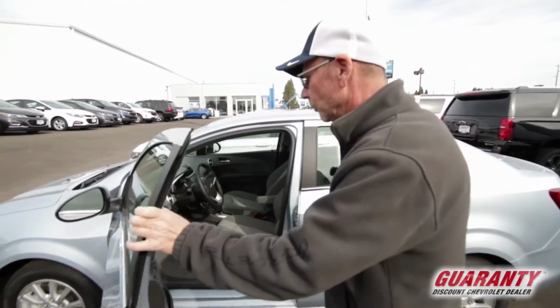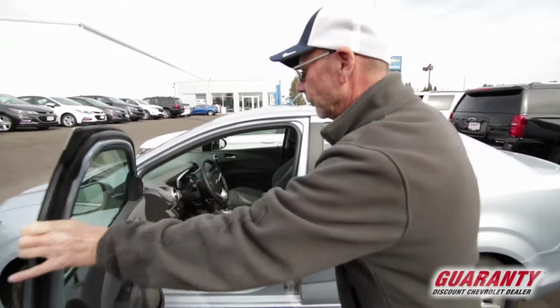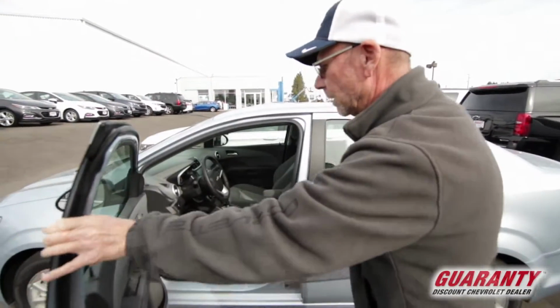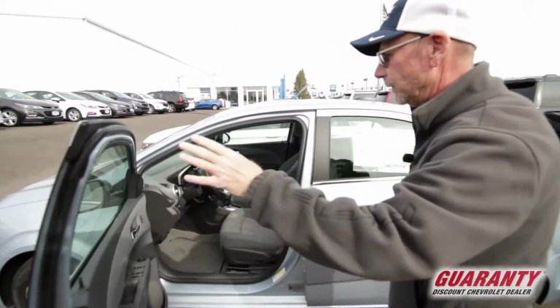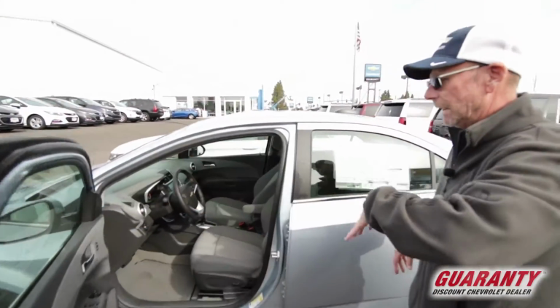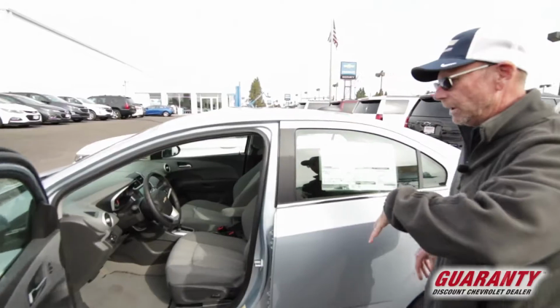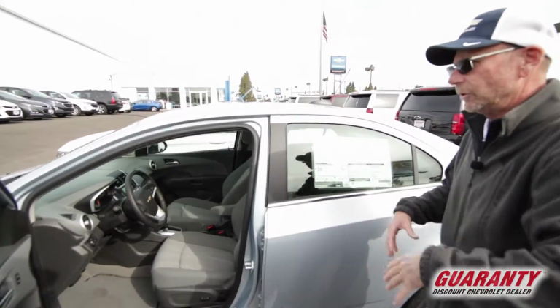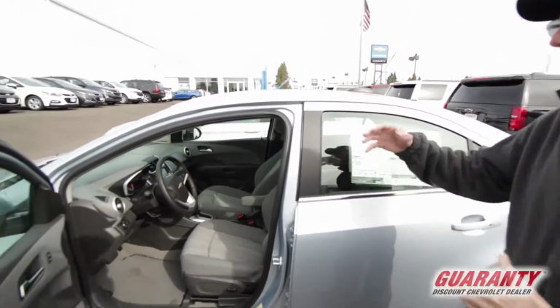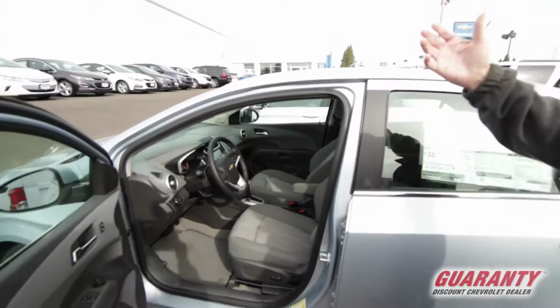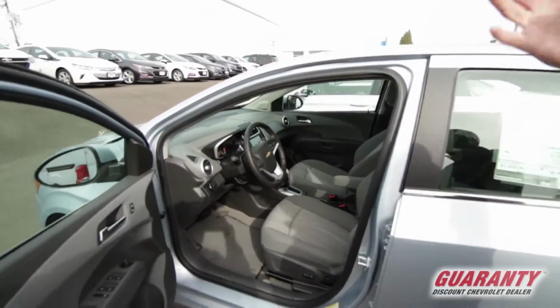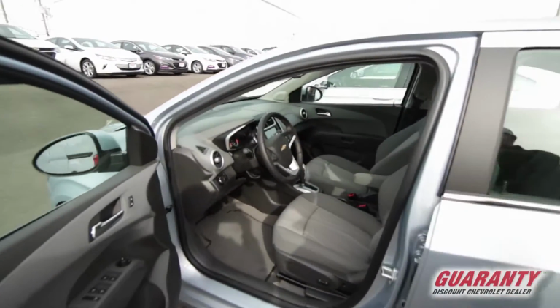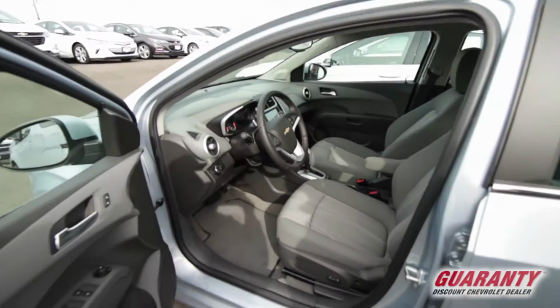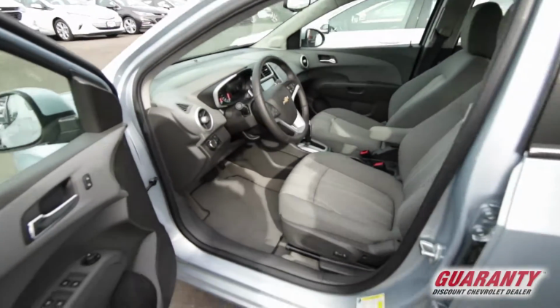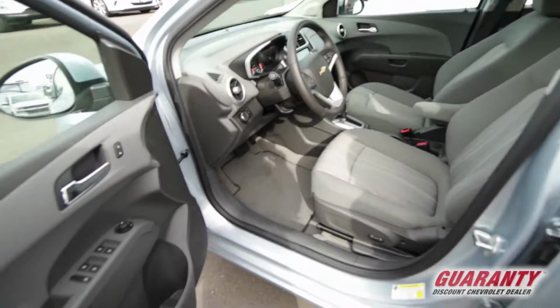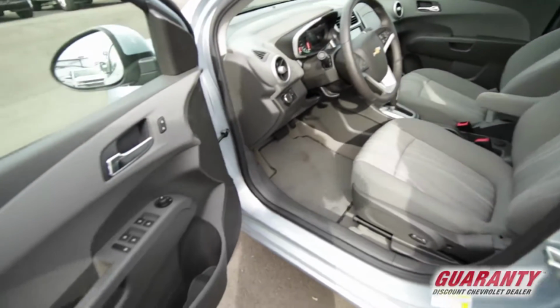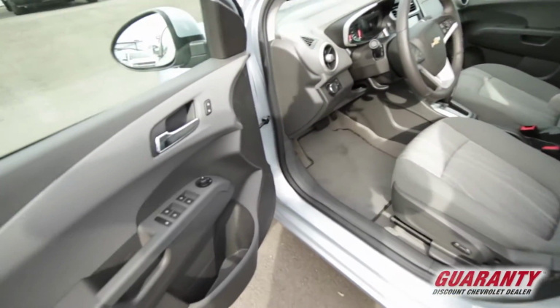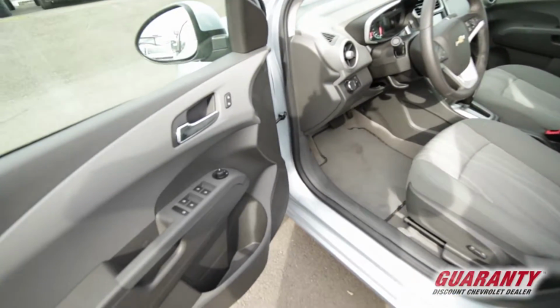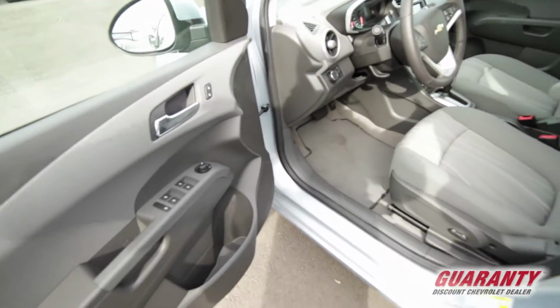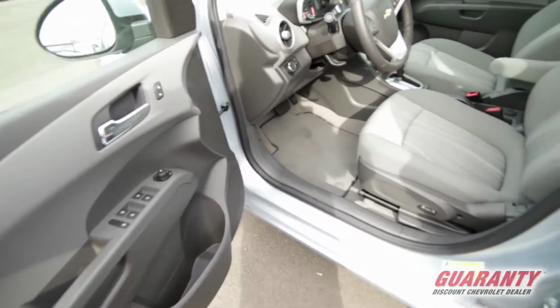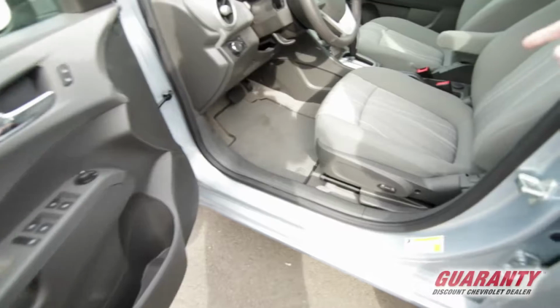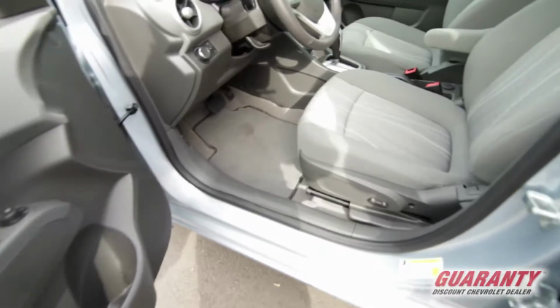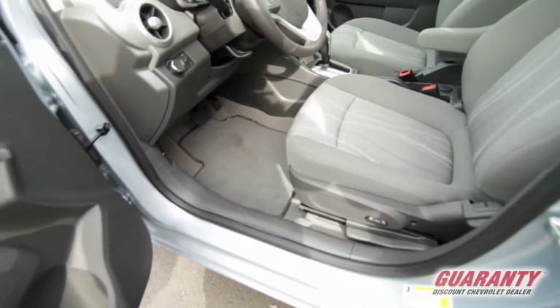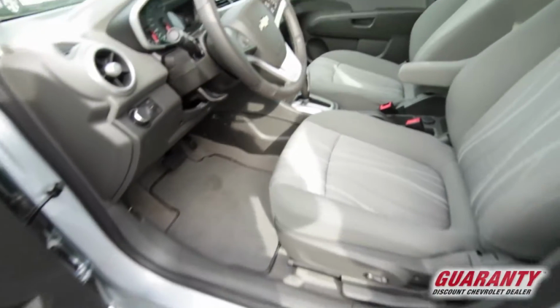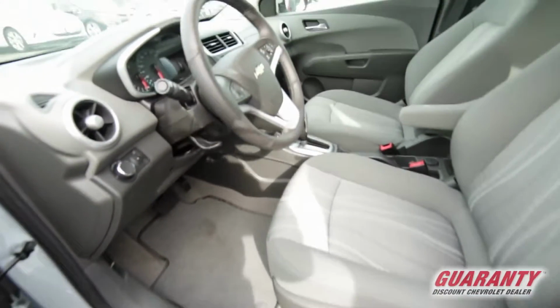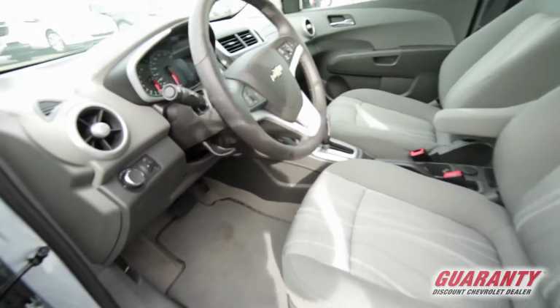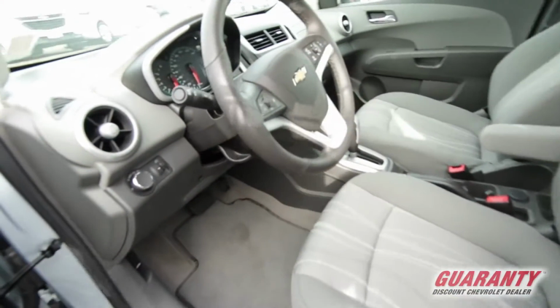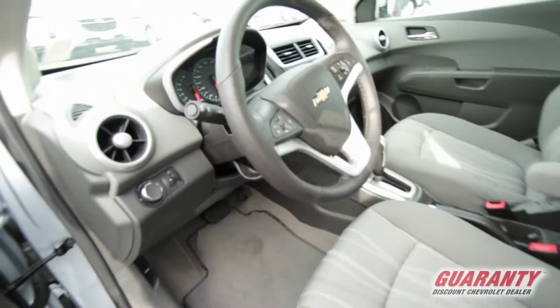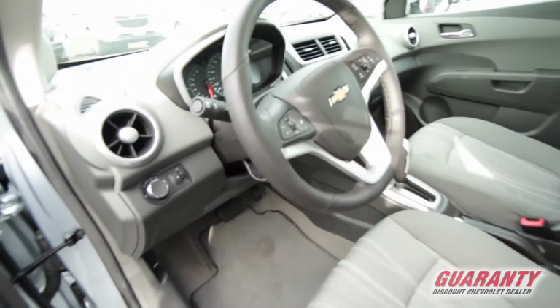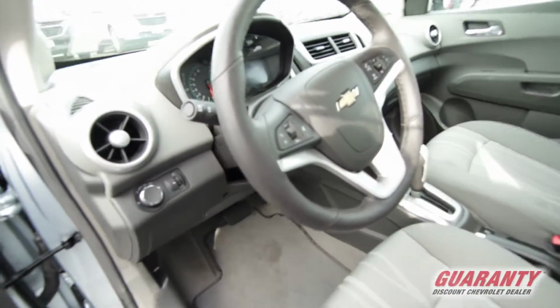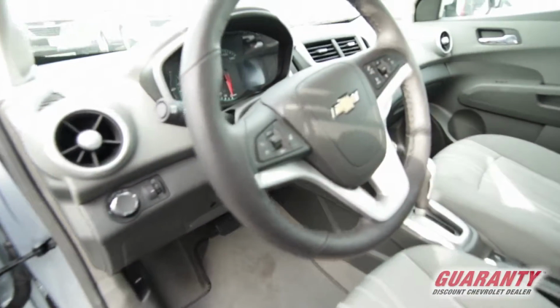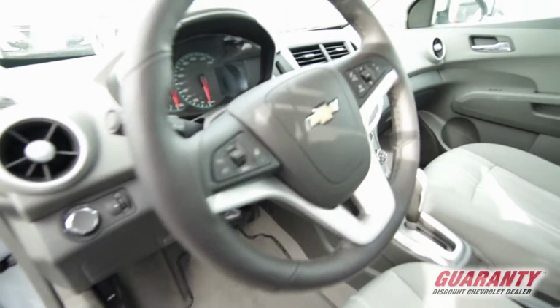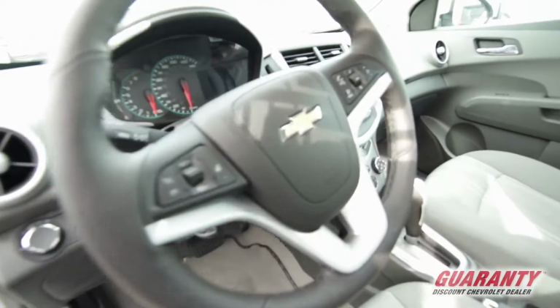This is going to come with — this is an LT — so you're going to get power windows, locks, tilt, cruise control, and it does have a power driver's seat. A backup camera will be standard on it as well, and Bluetooth.